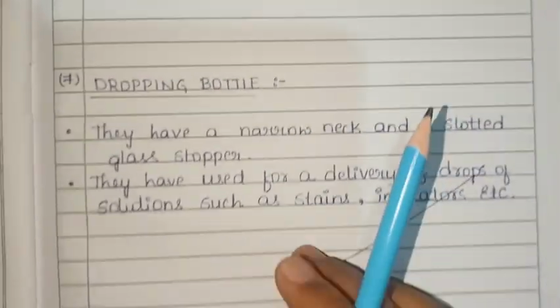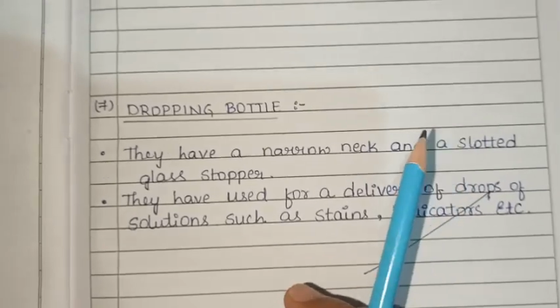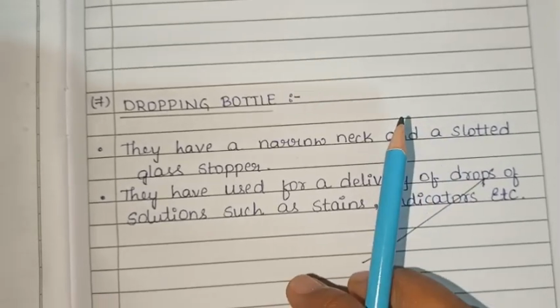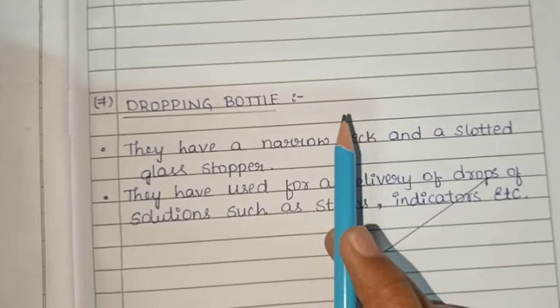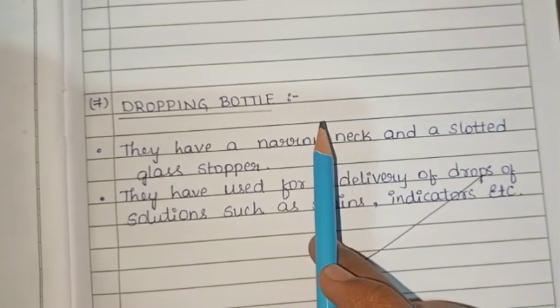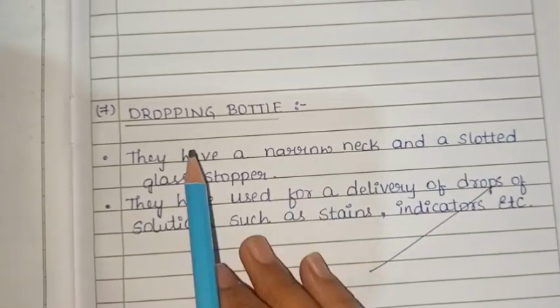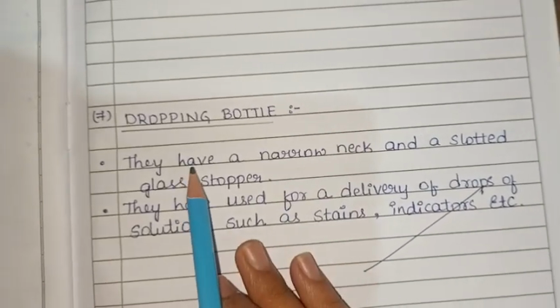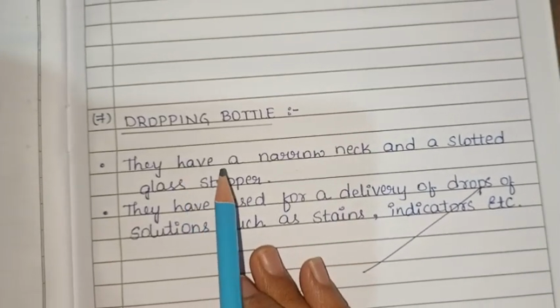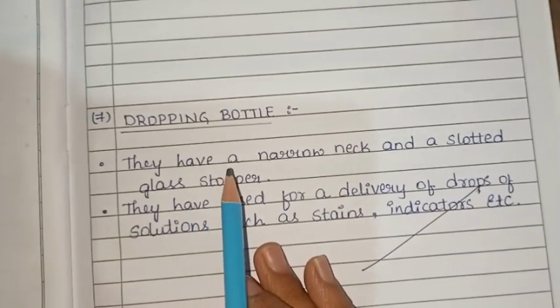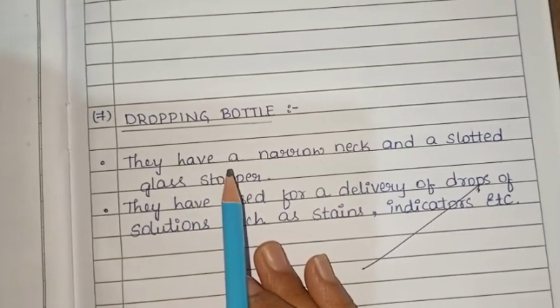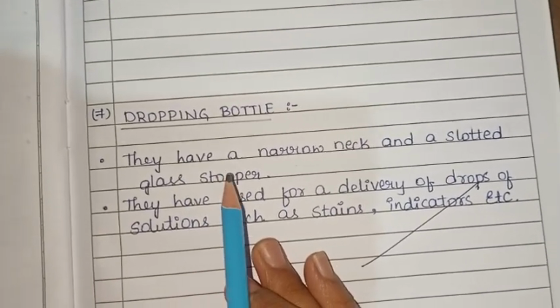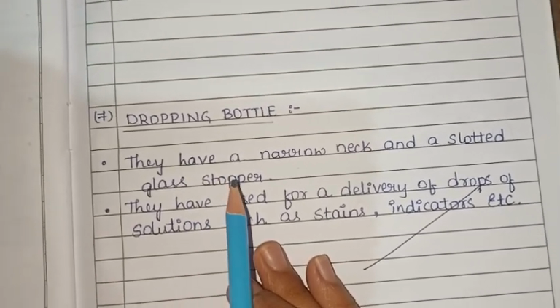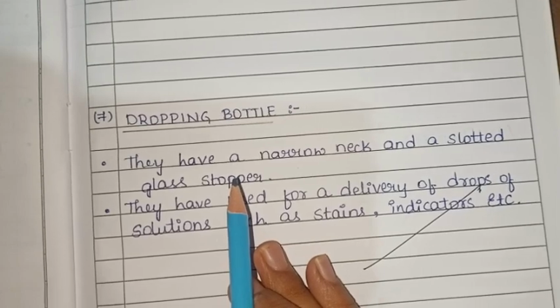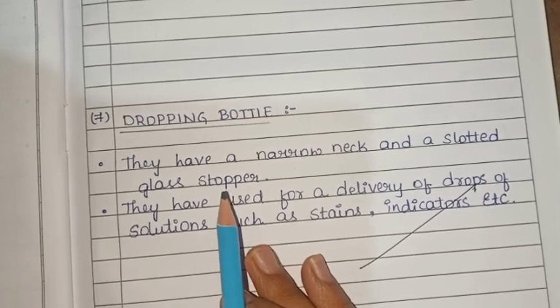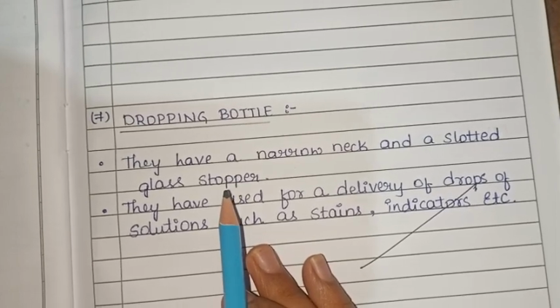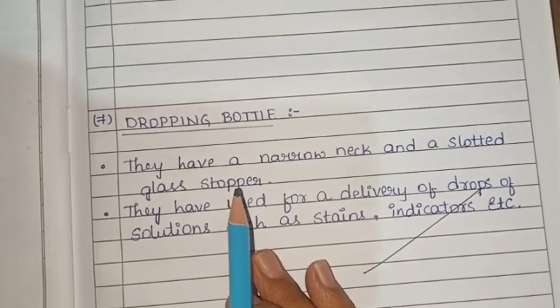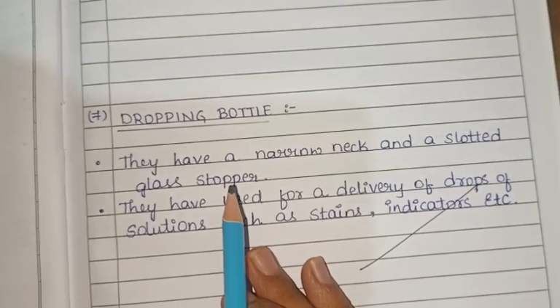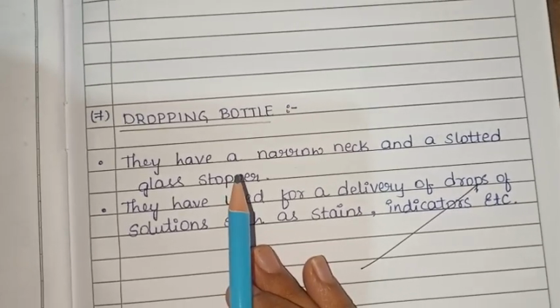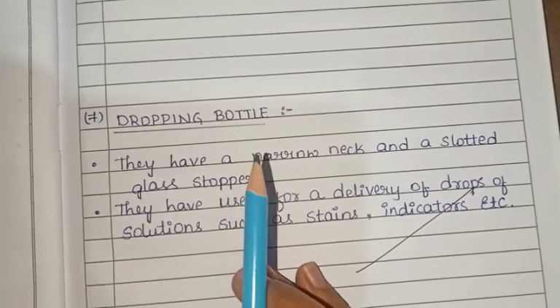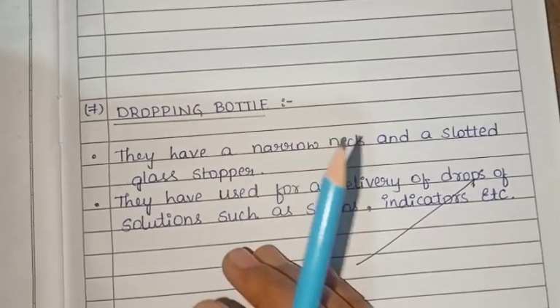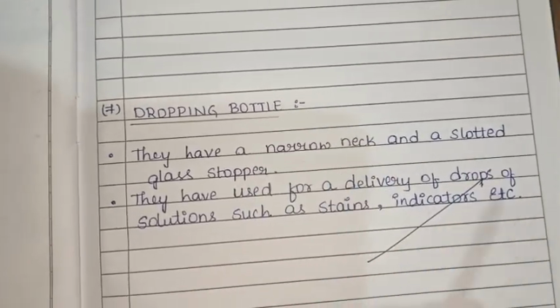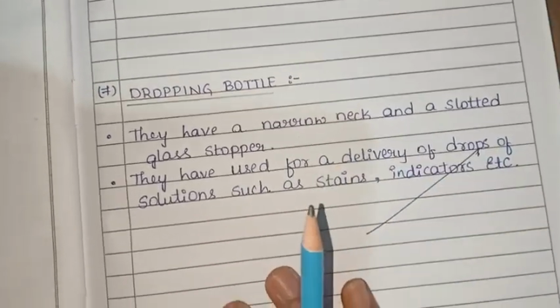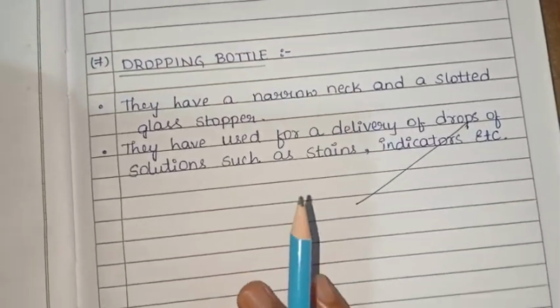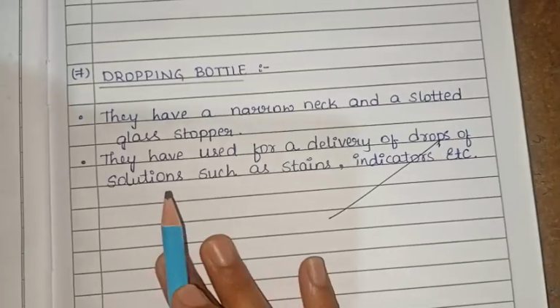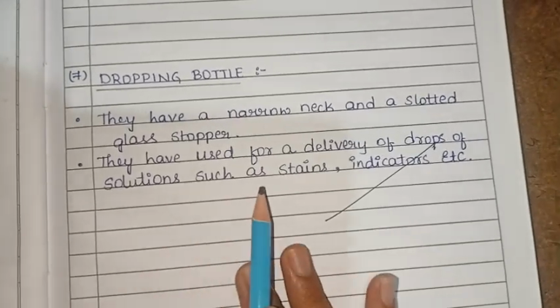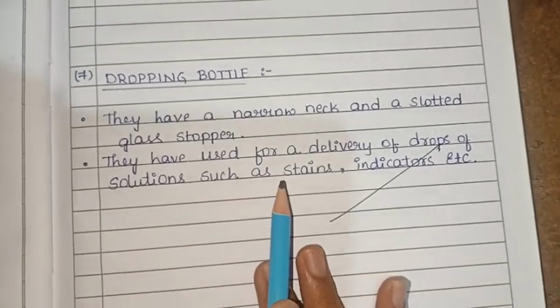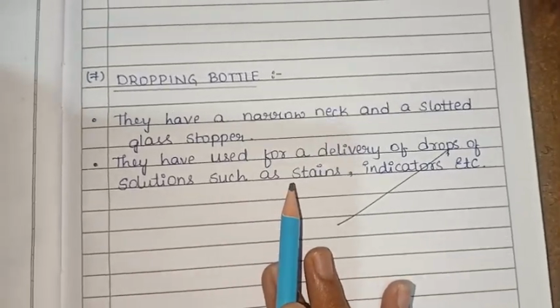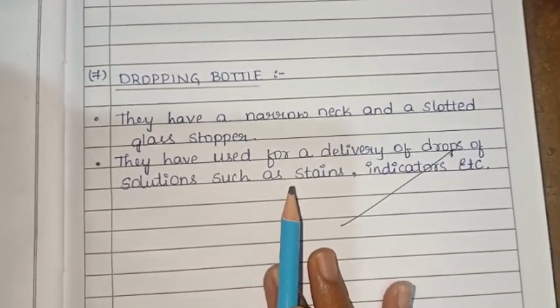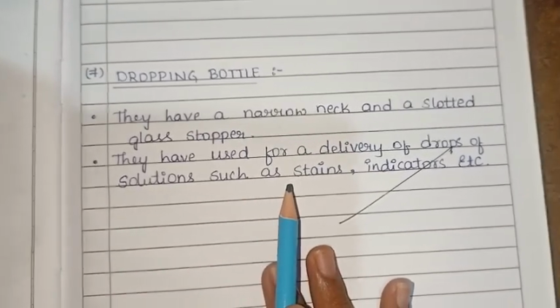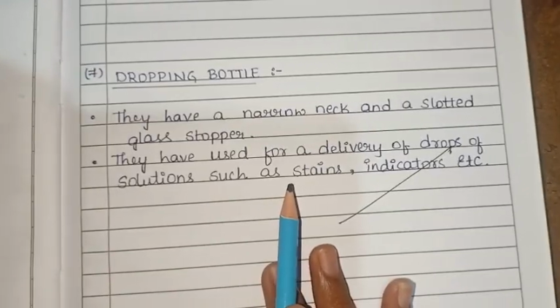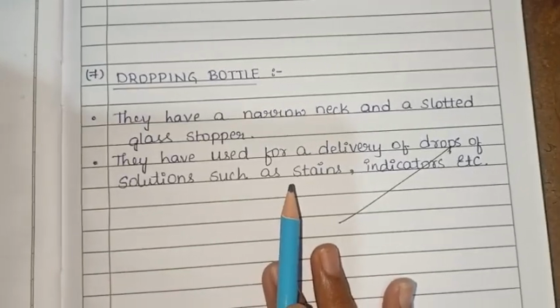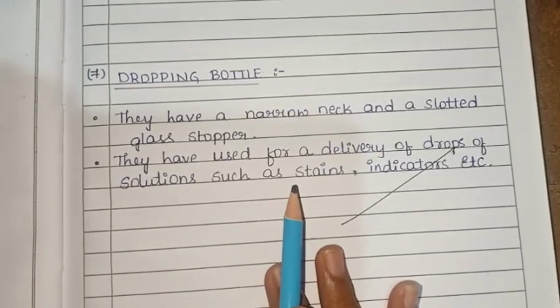Next is the dropping bottle. It has a slotted glass stopper and is used for the delivery of drops of solution, such as stains and indicators.